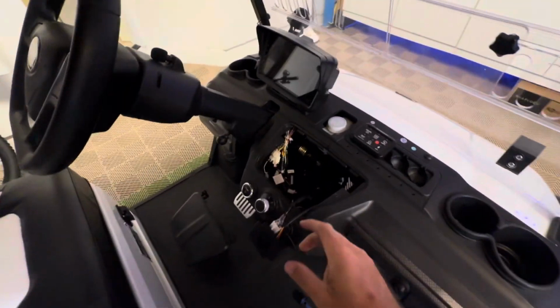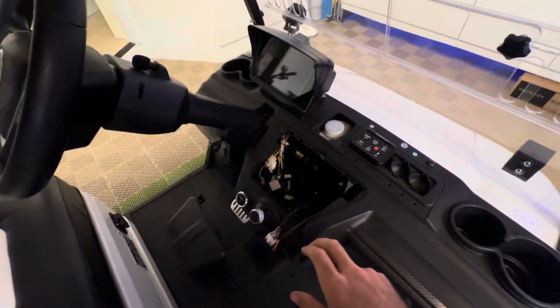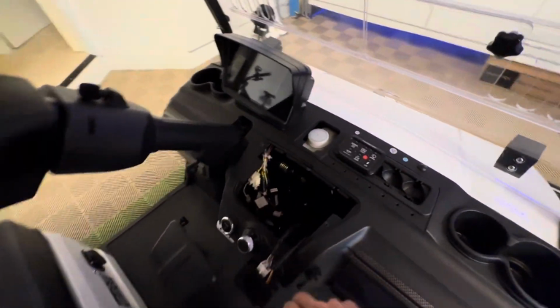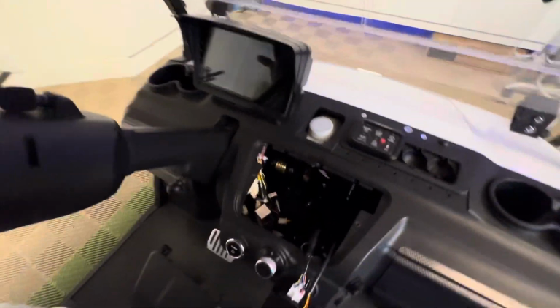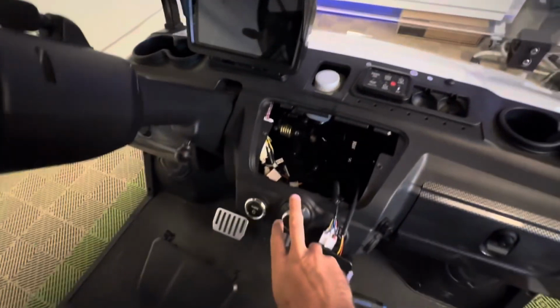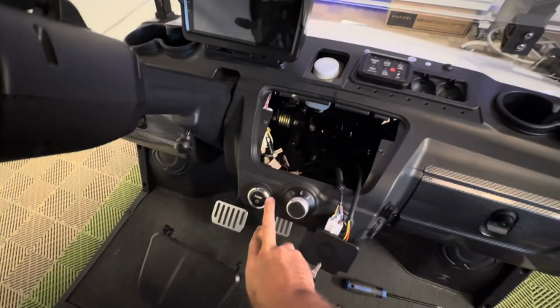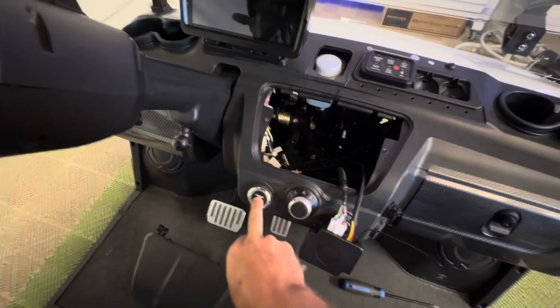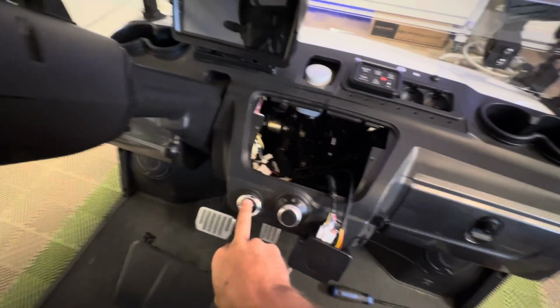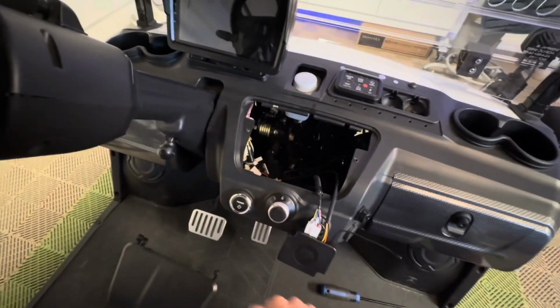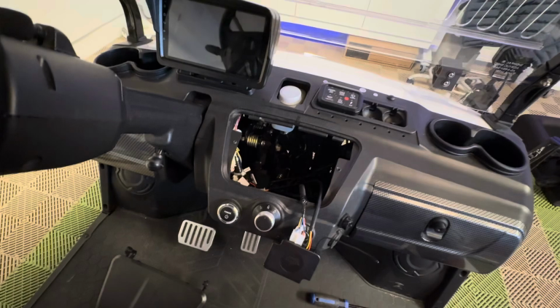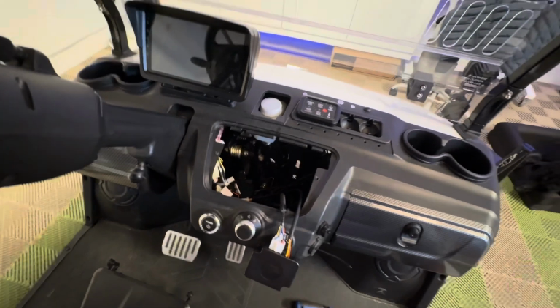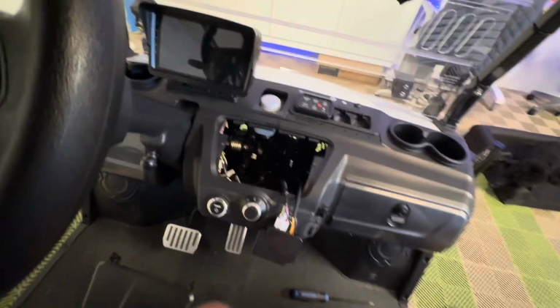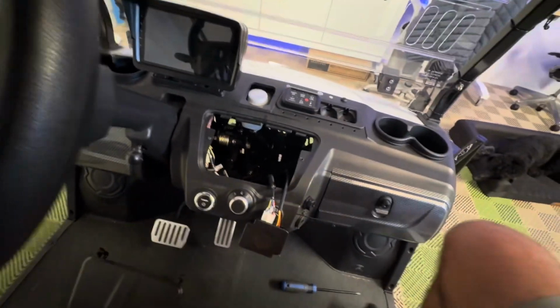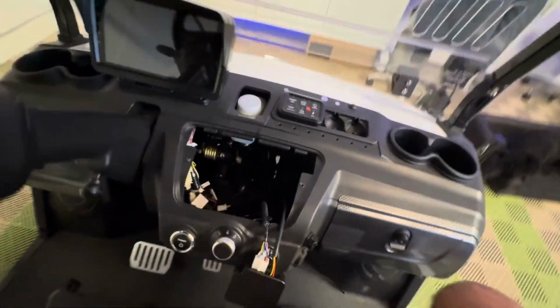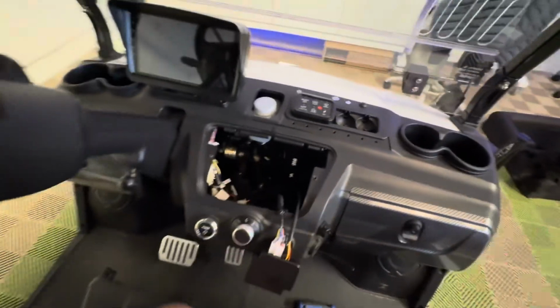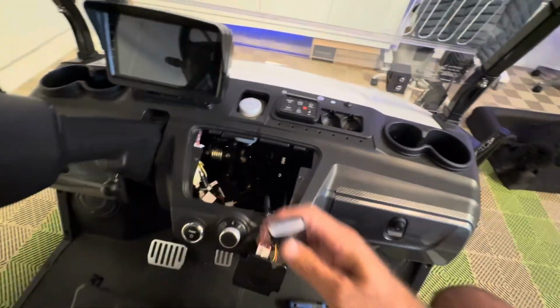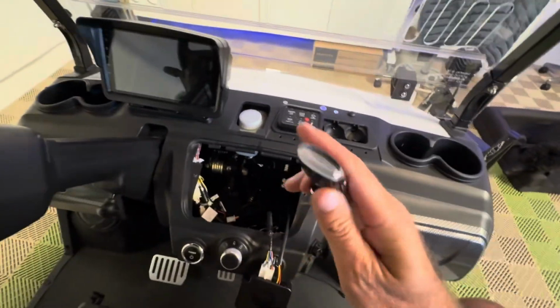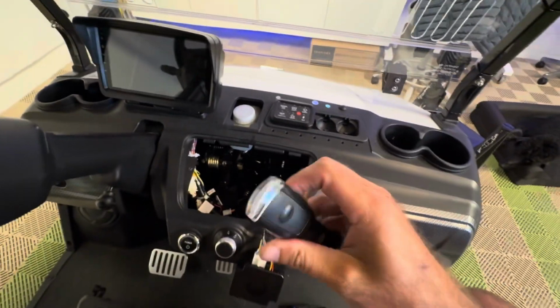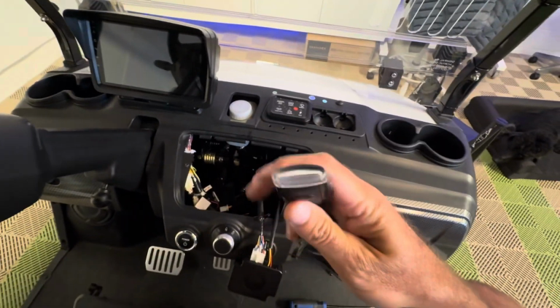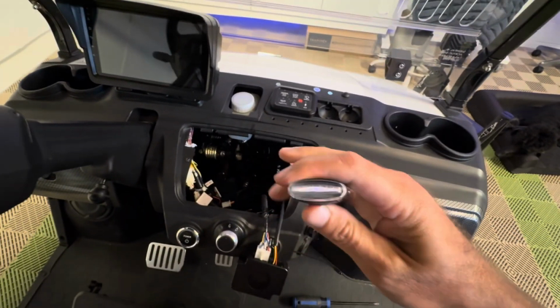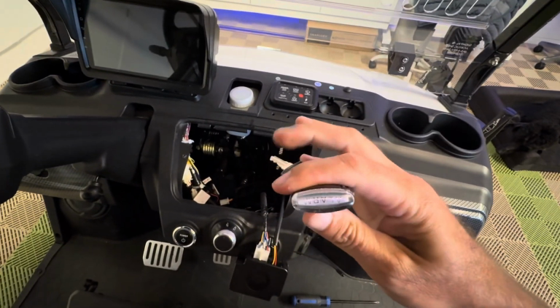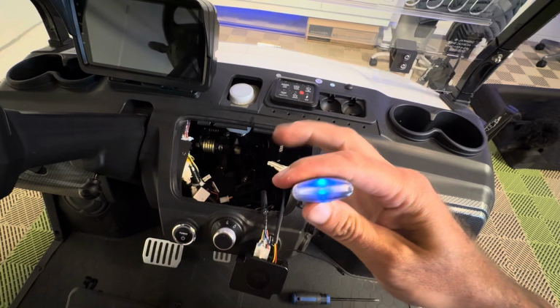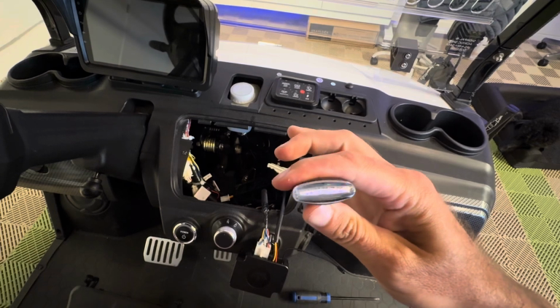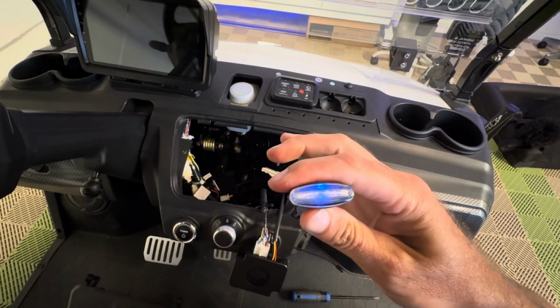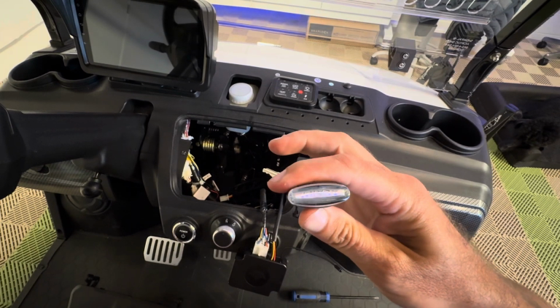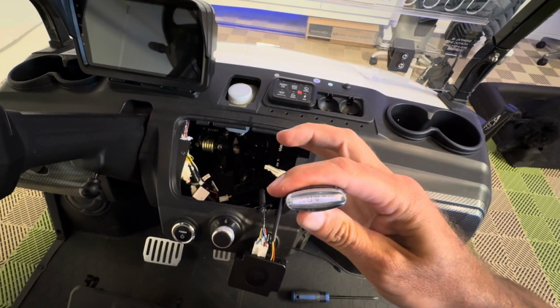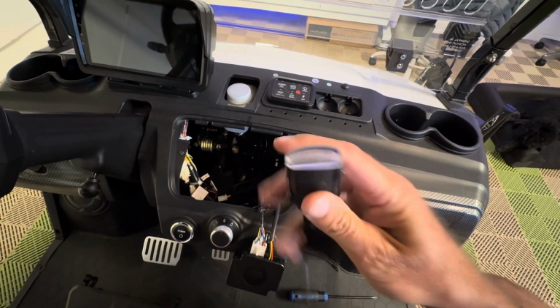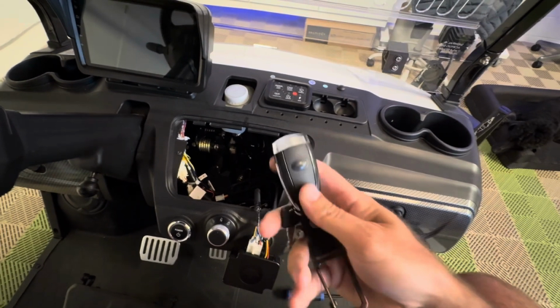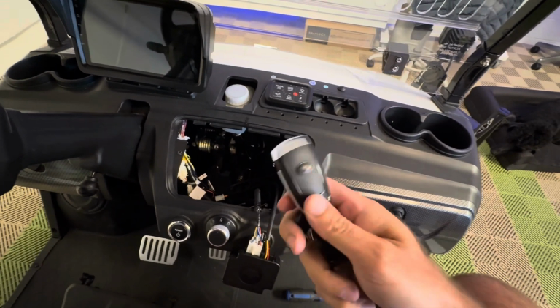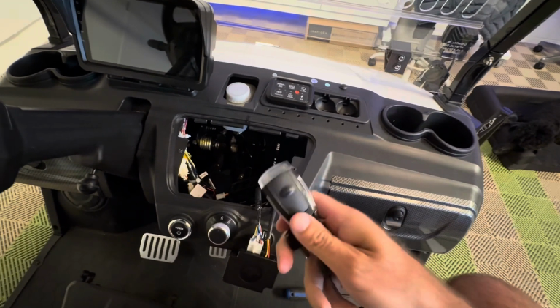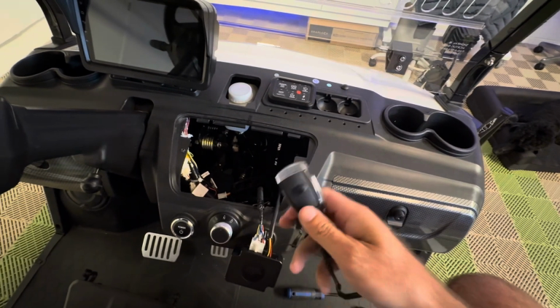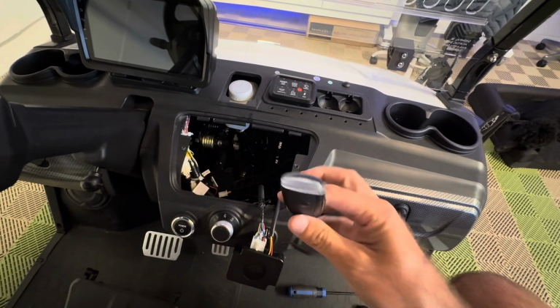Let's talk debugging. Your issue is you're hitting your button and your cart's not starting and you don't know what to do. One of the first steps is obviously let's check your remotes. If you hit the button and you see blue lights flashing, that's a good sign that your remote battery is not dead.